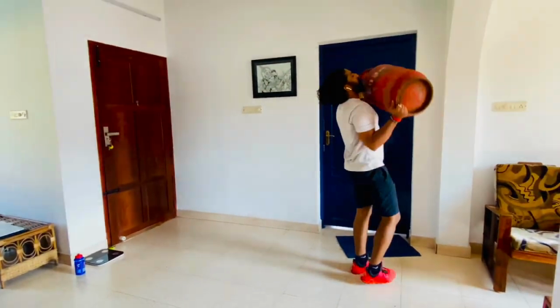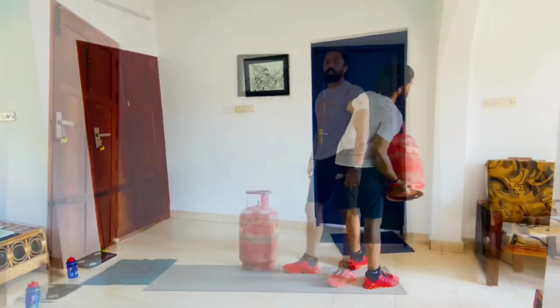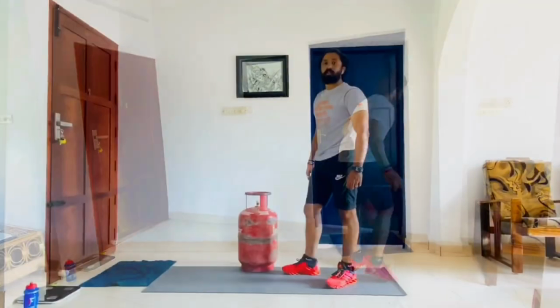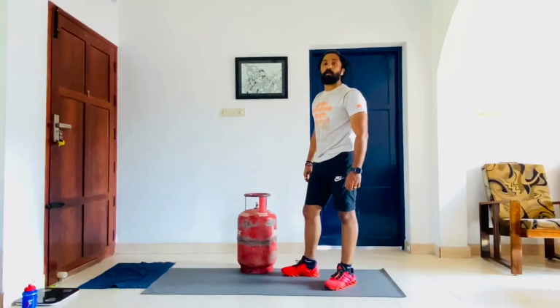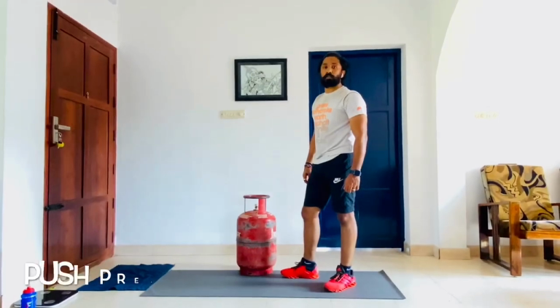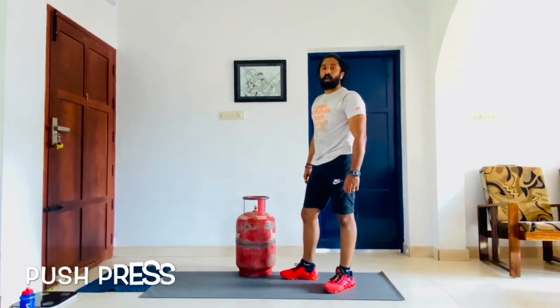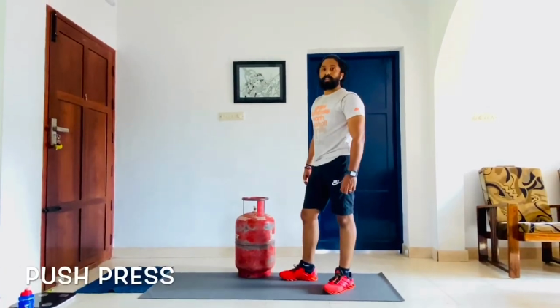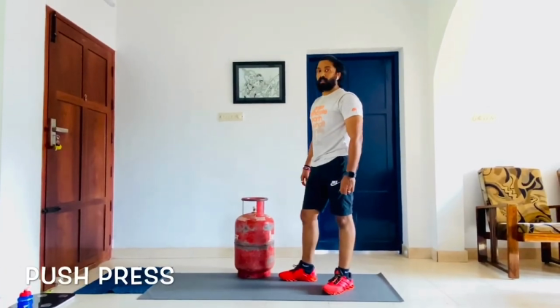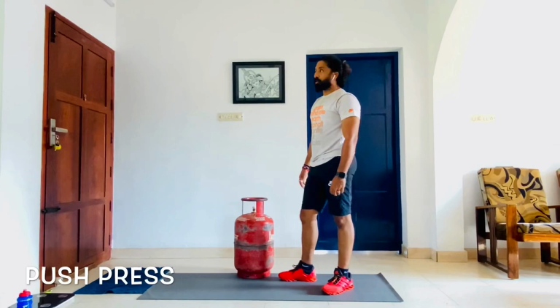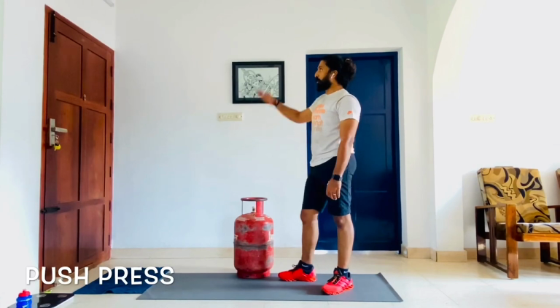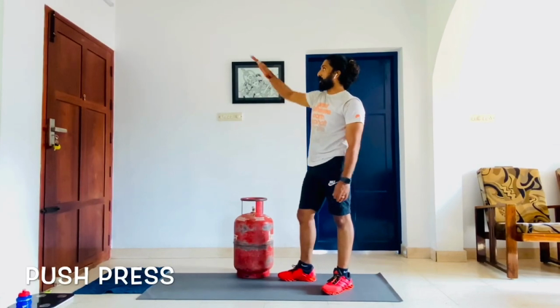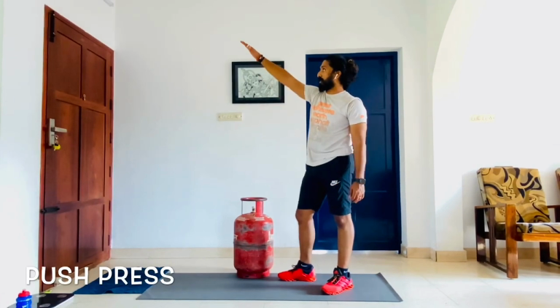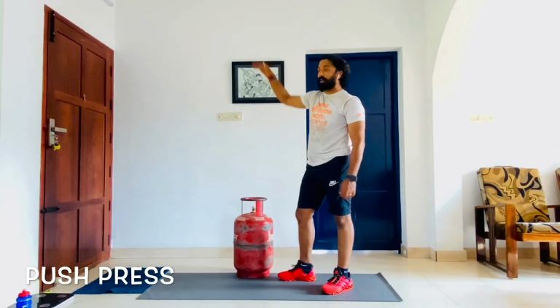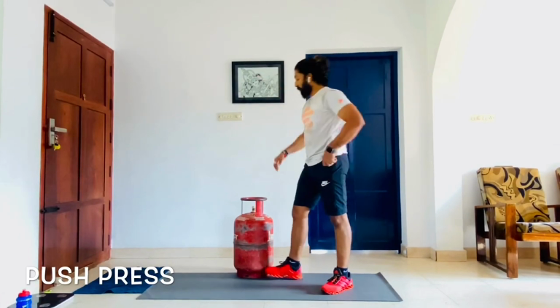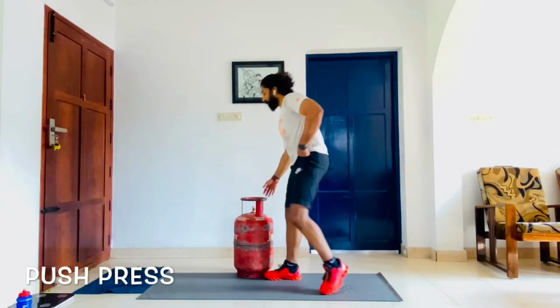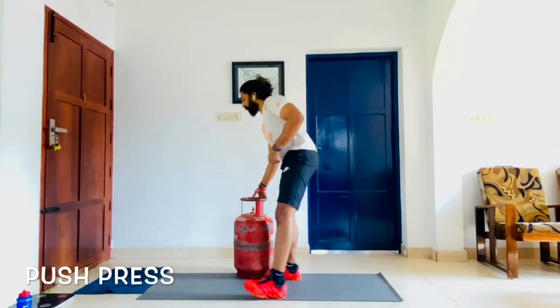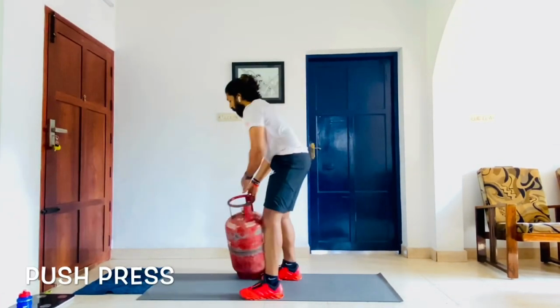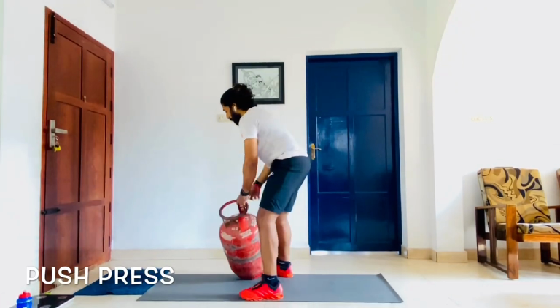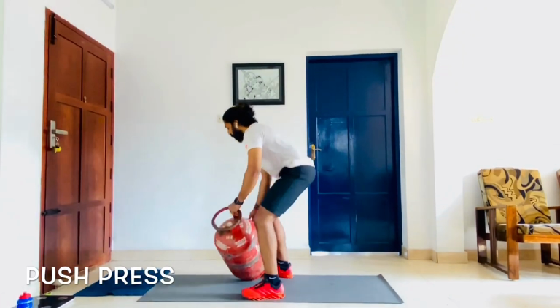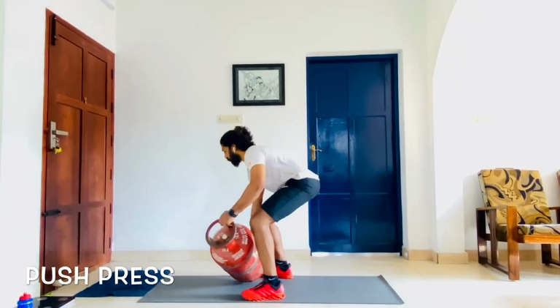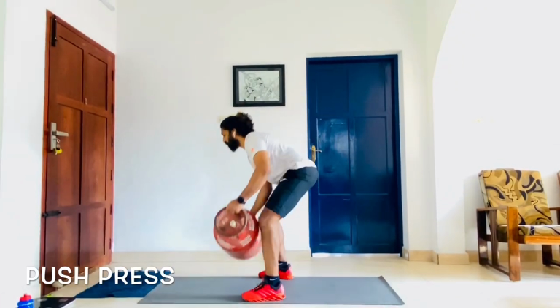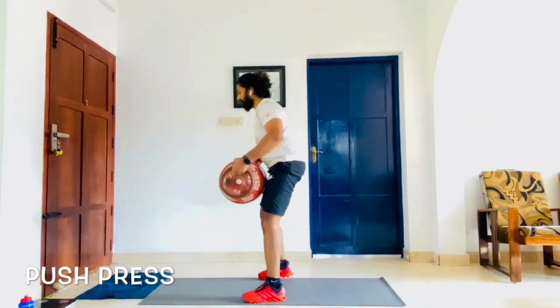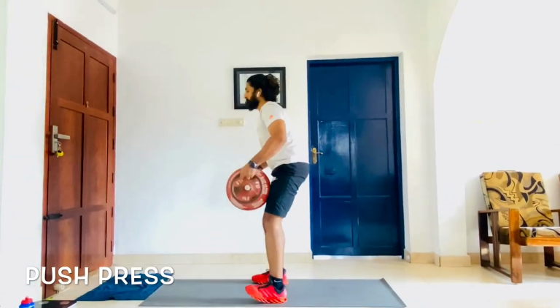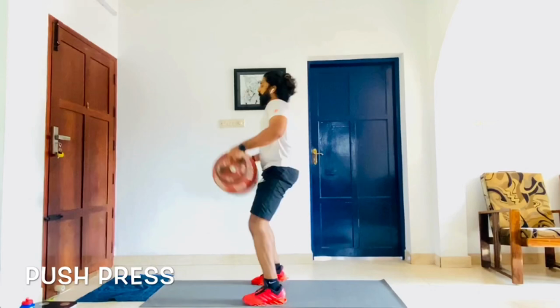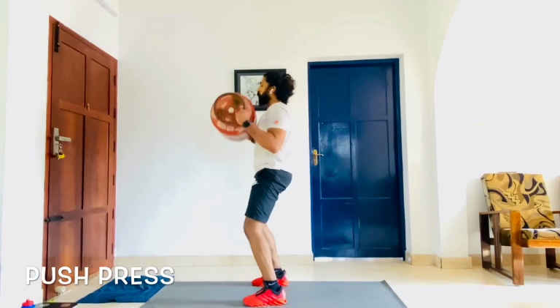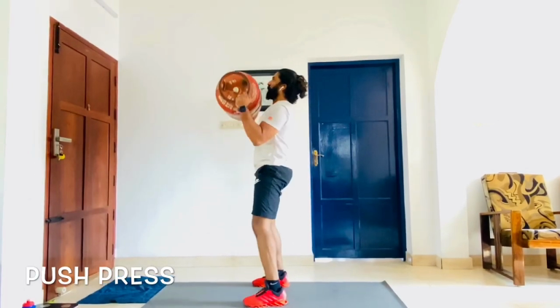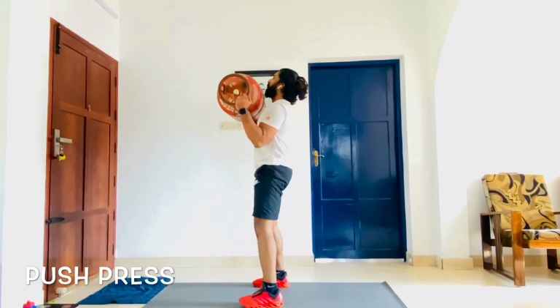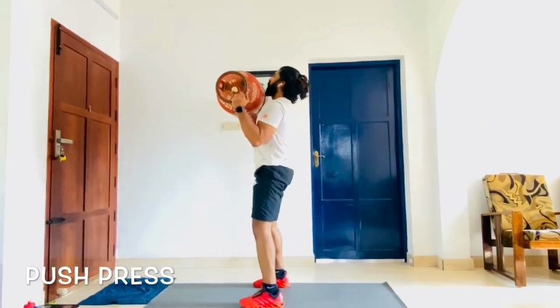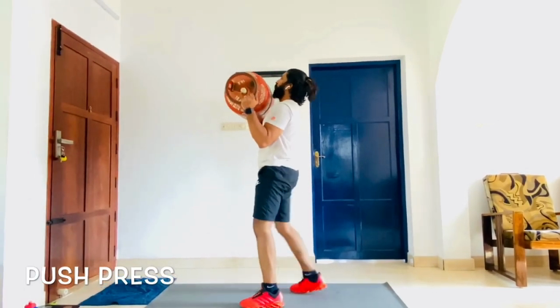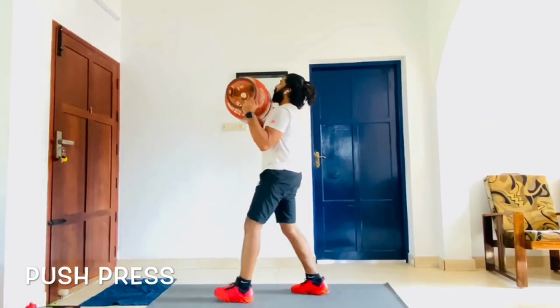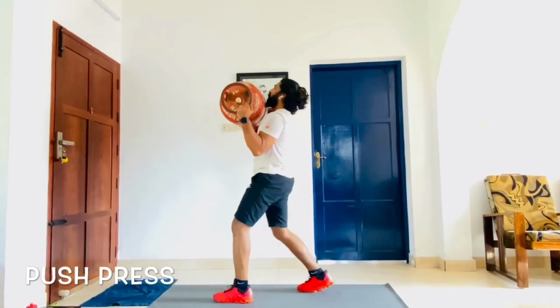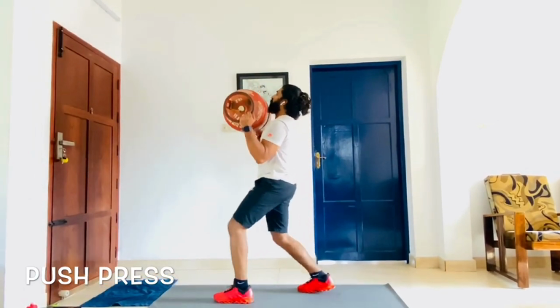The next one is the push press with the gas cylinder. You position yourself at an angle, lift the weight, bring it over your head using one leg's power, and just push up.